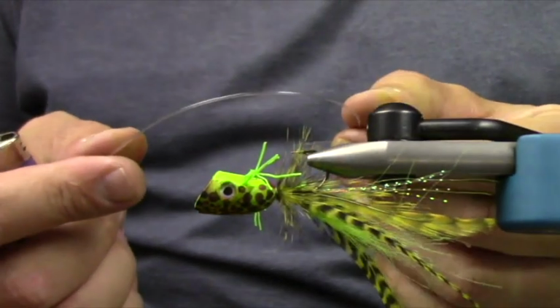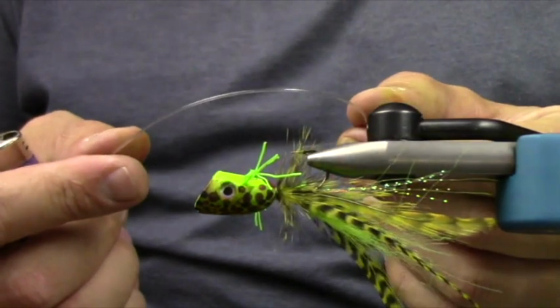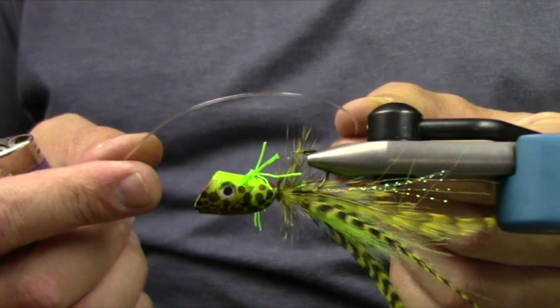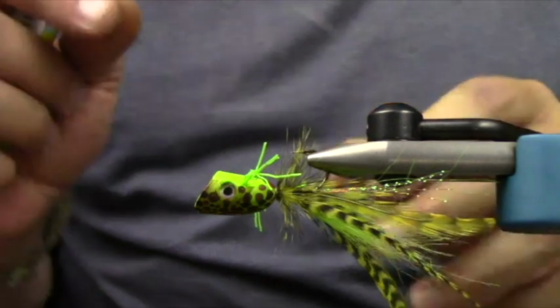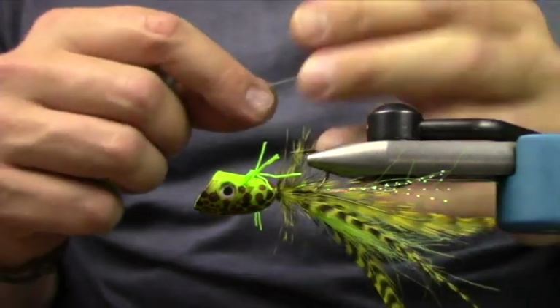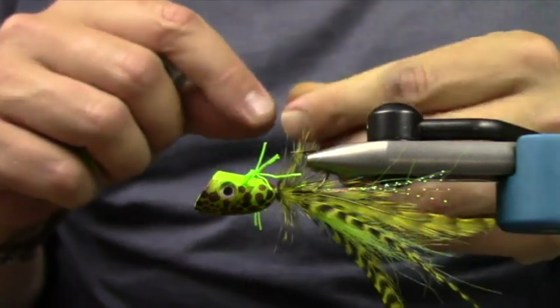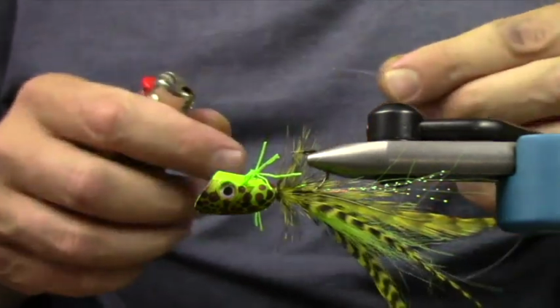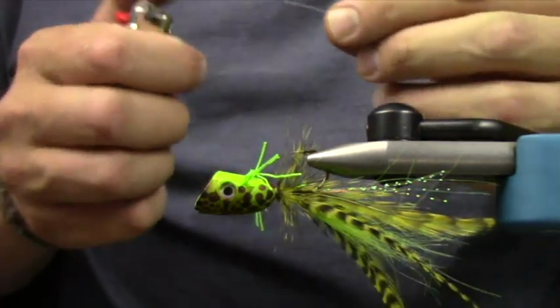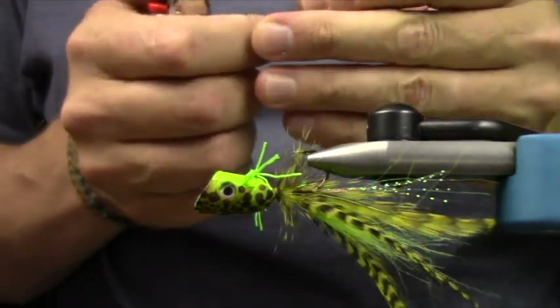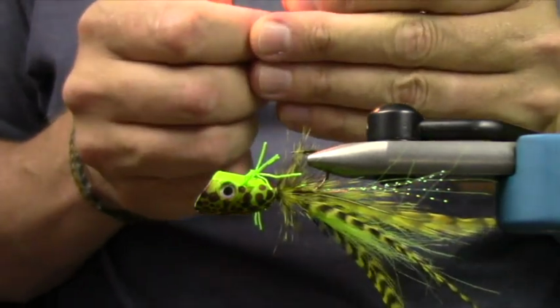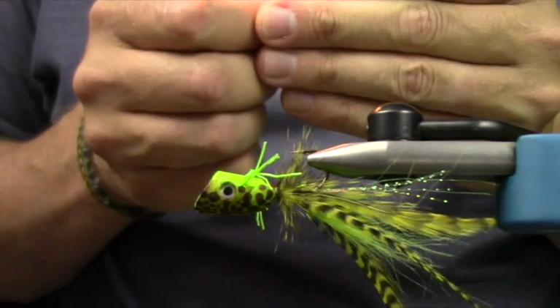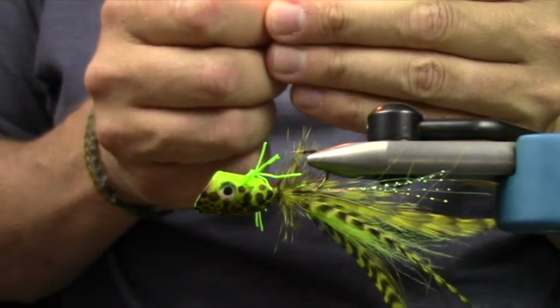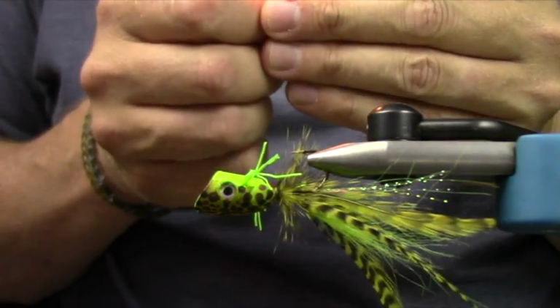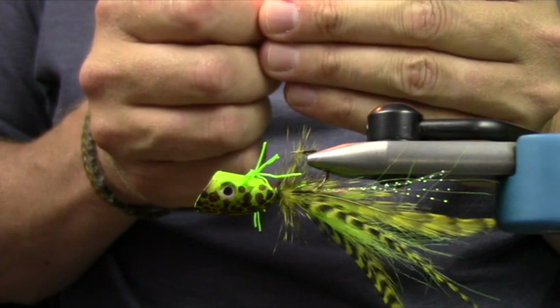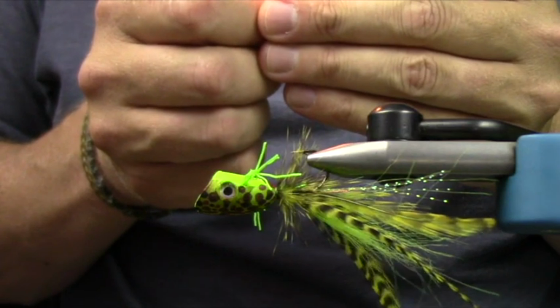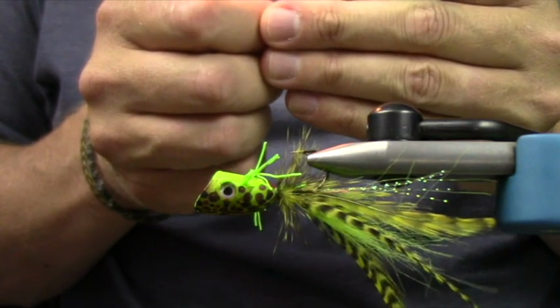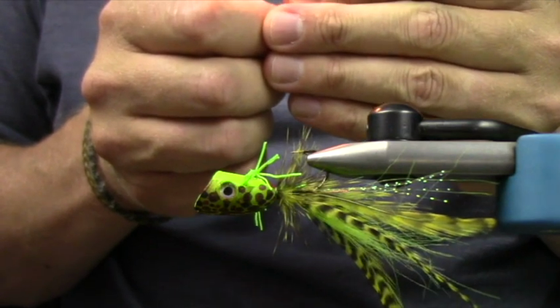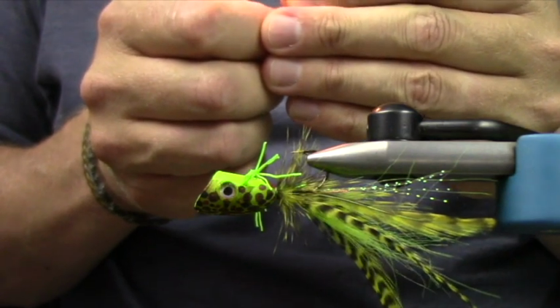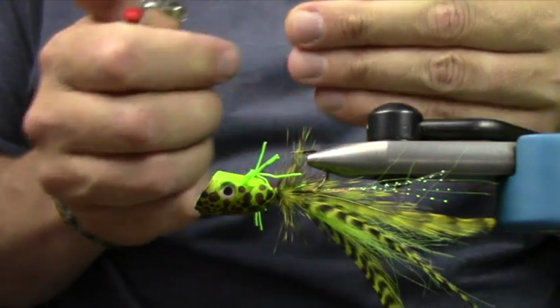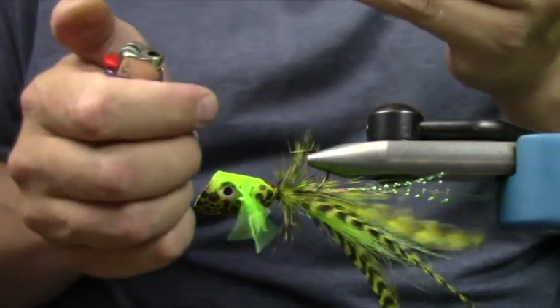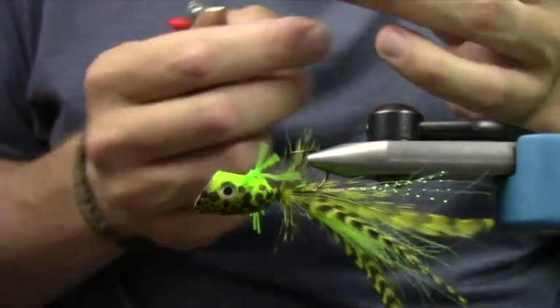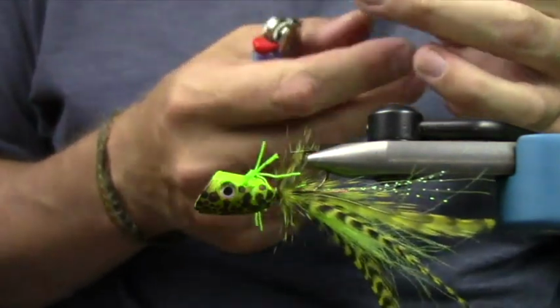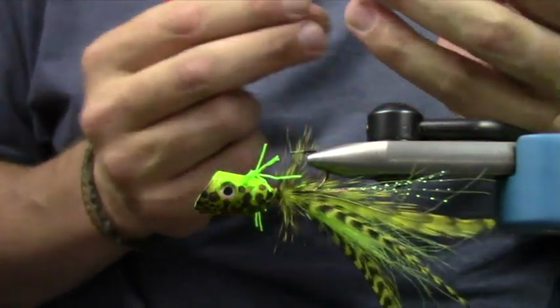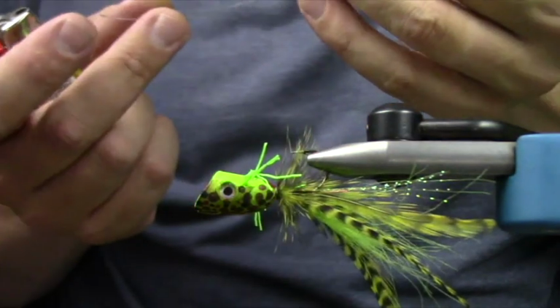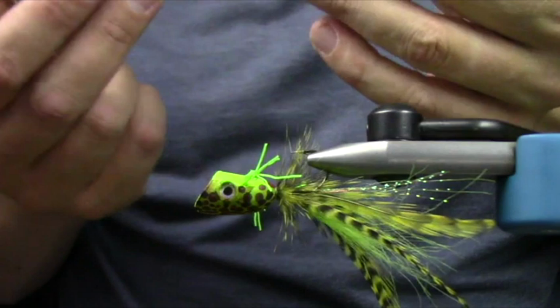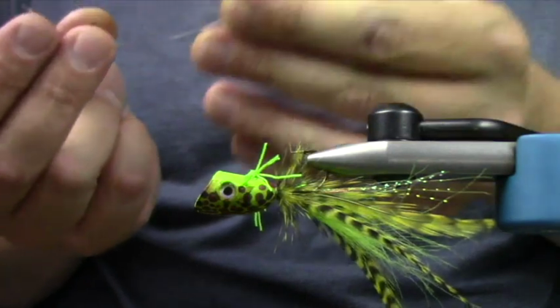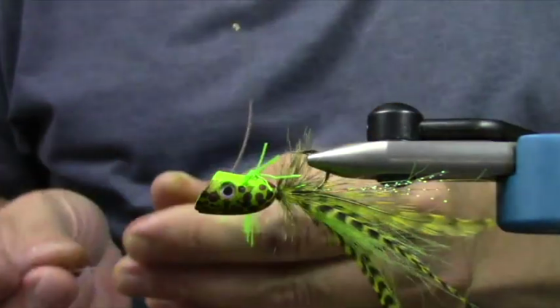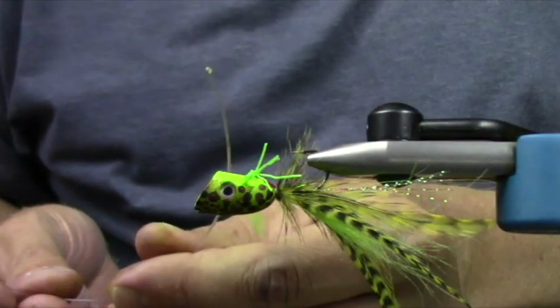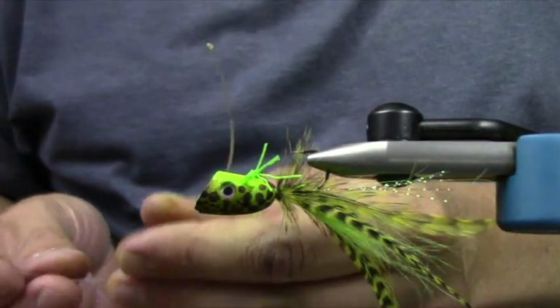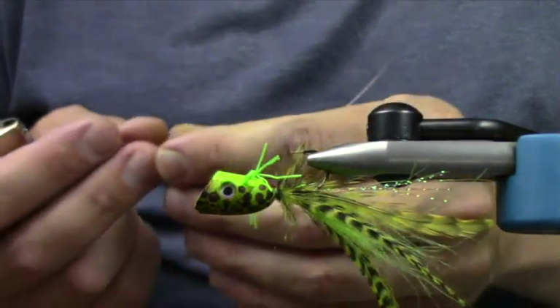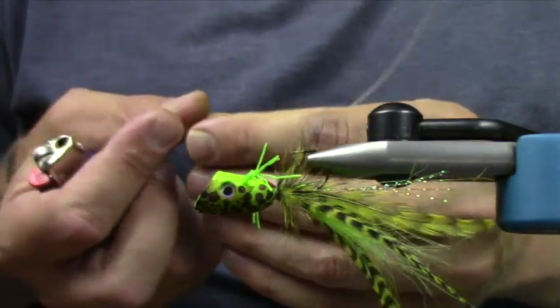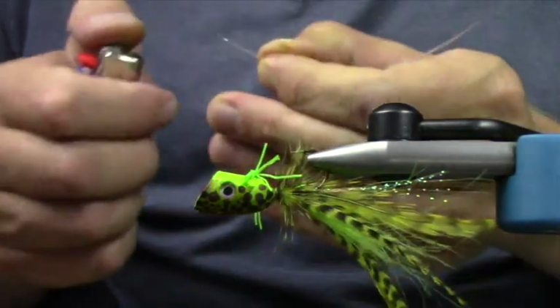I'm going to take some 40-pound mono and burn the end of it — like we would if we were making a crustacean. So you can see I have a little ball up there.